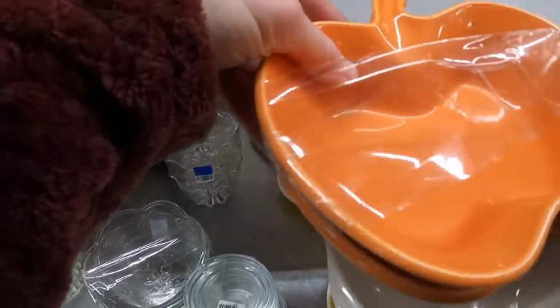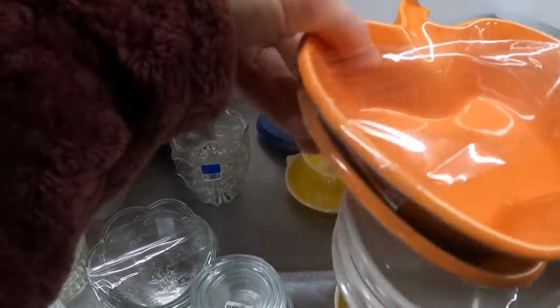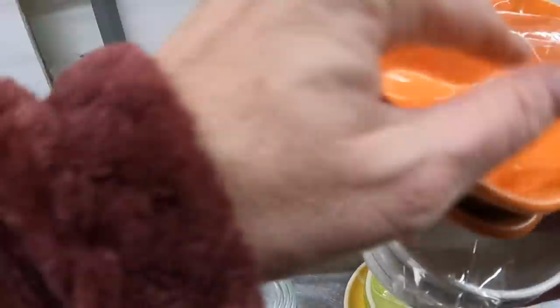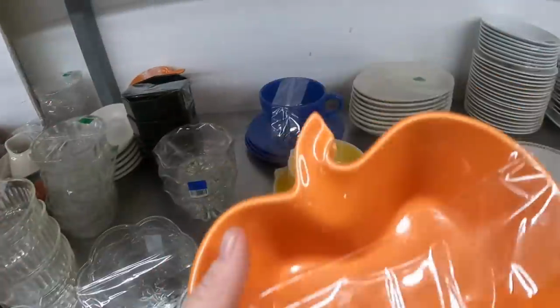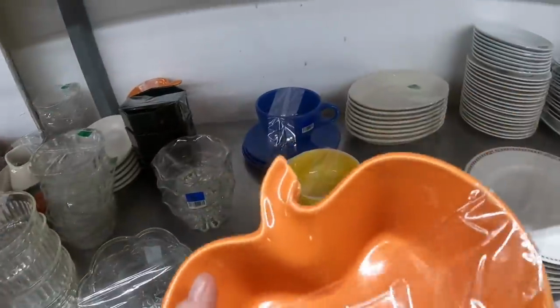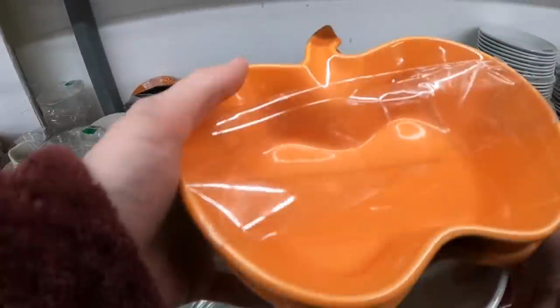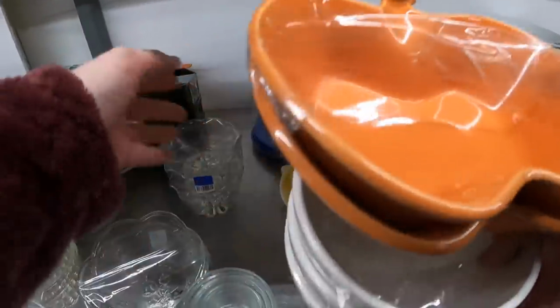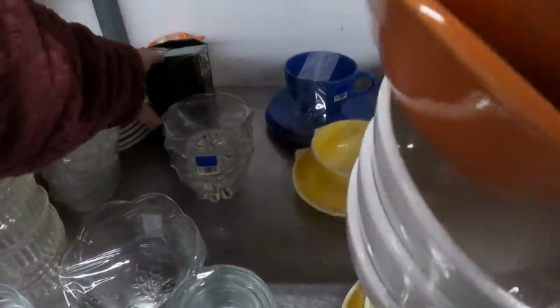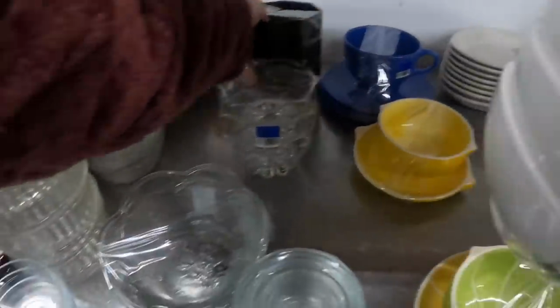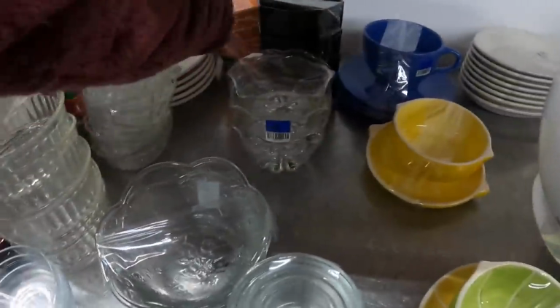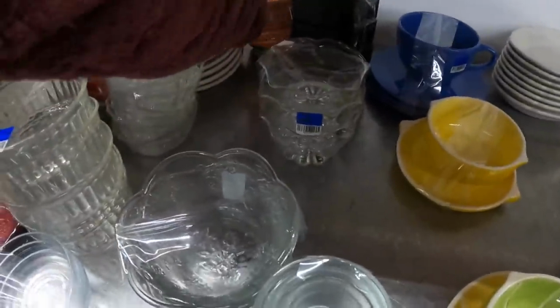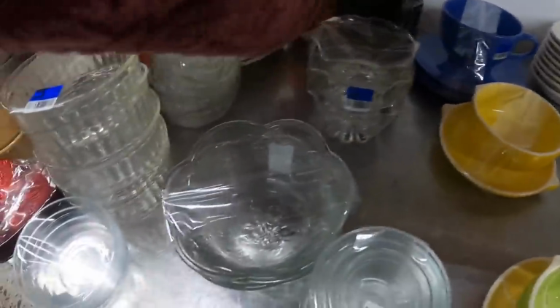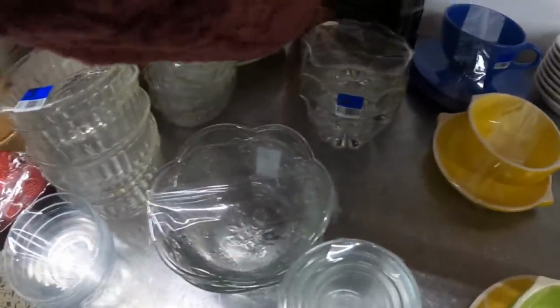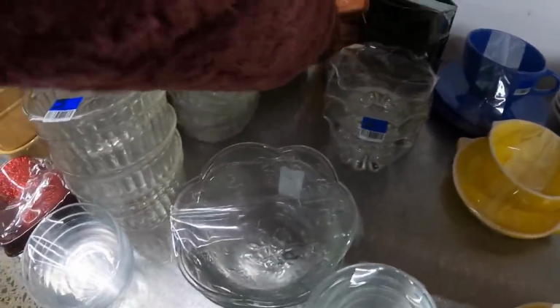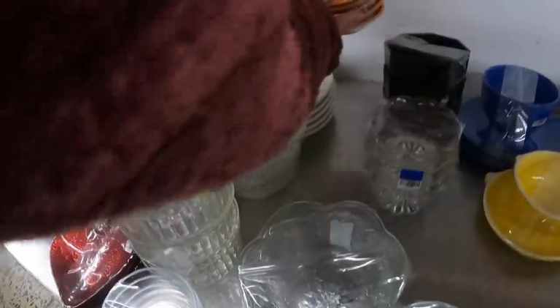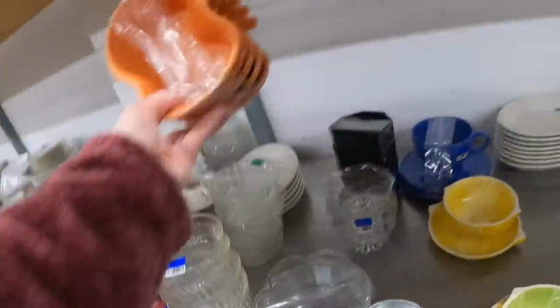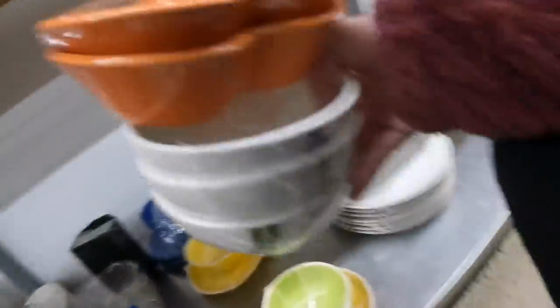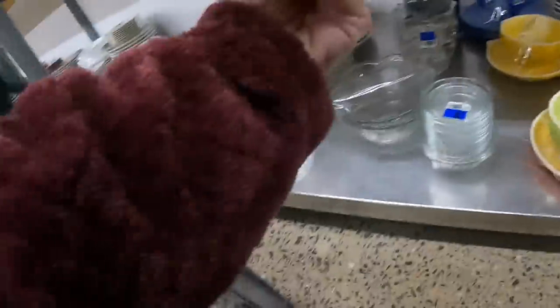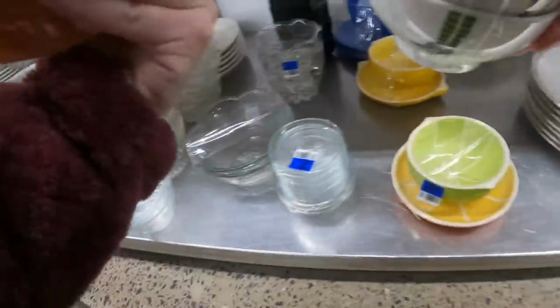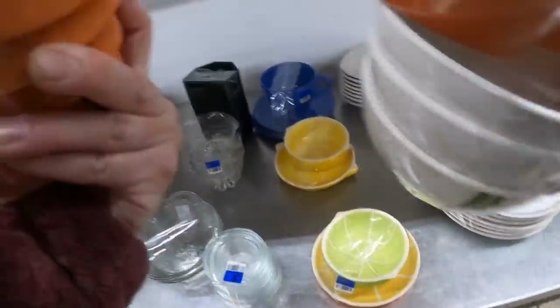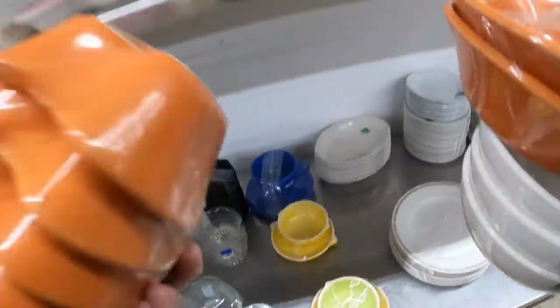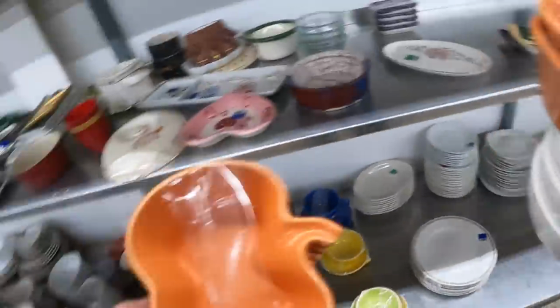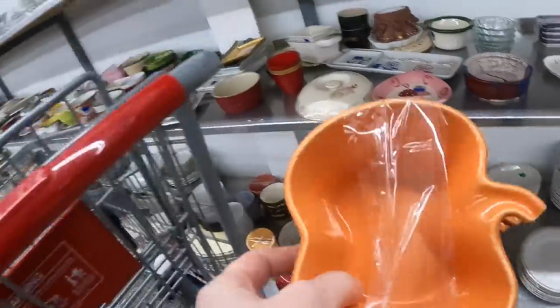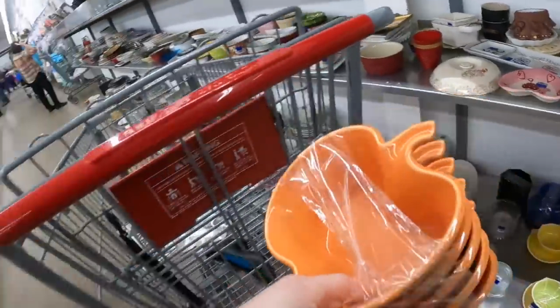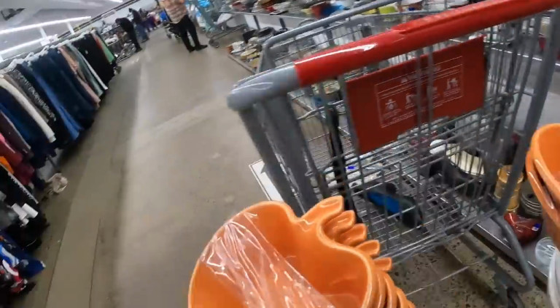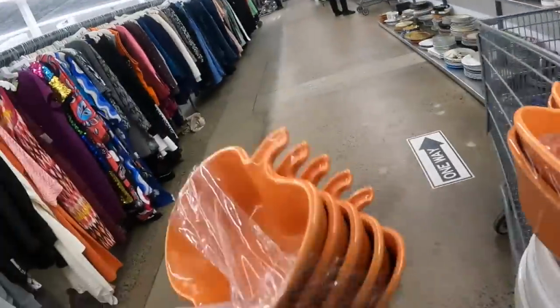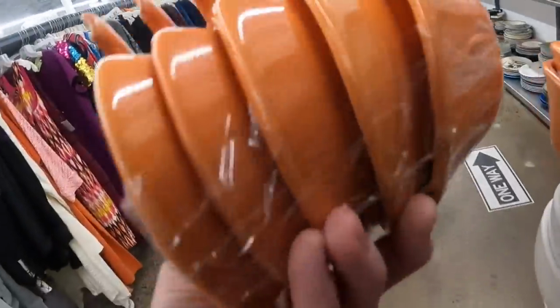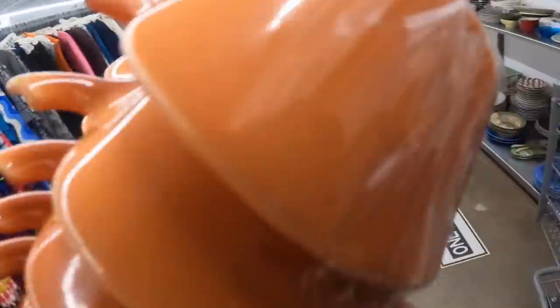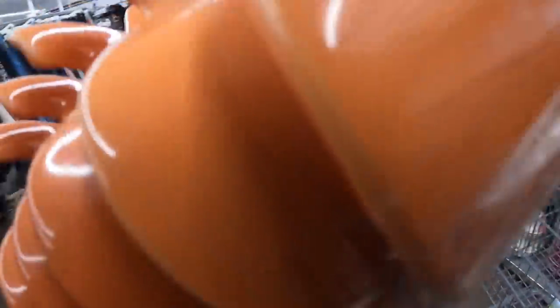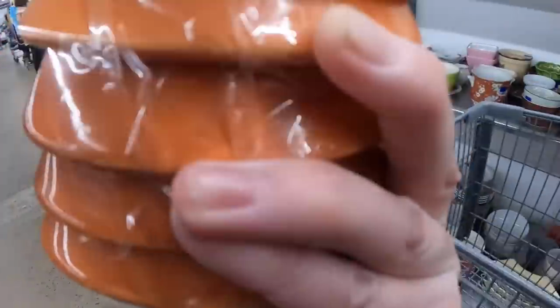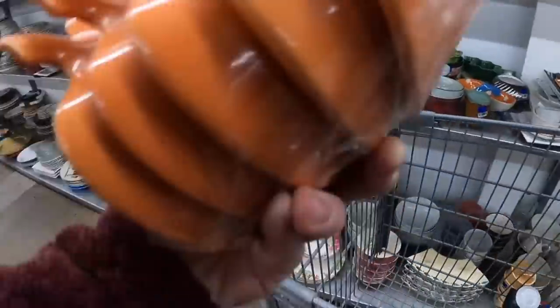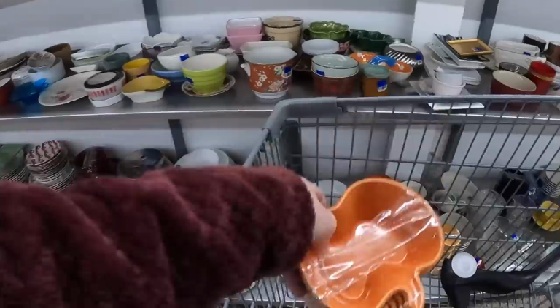These are Ray Dung Halloween melamine bowls — looks like there should be another one and there isn't, but I'm going to get them anyway. This brand does okay for me too — Chantel, however I'm going to pronounce that — that's all one set I think.